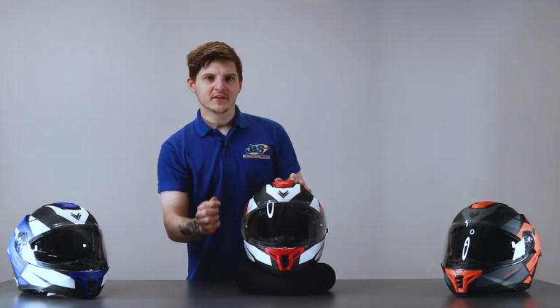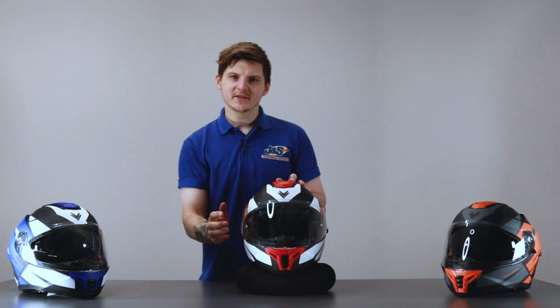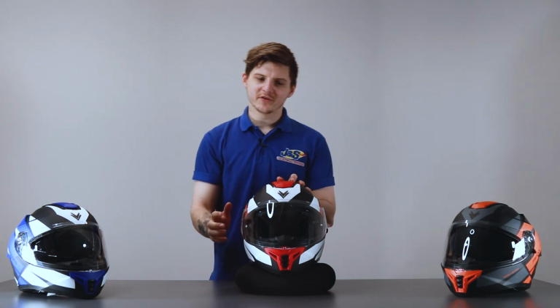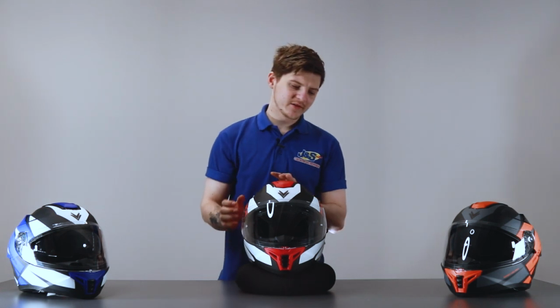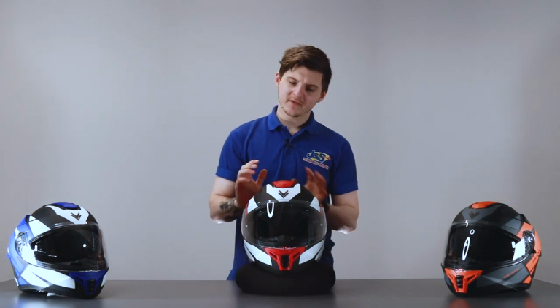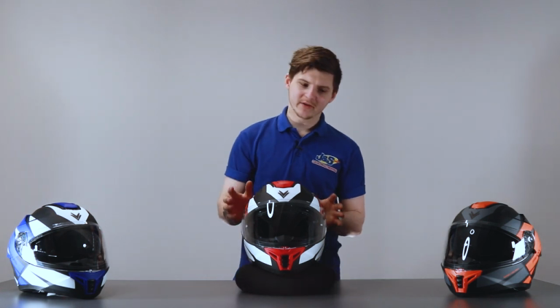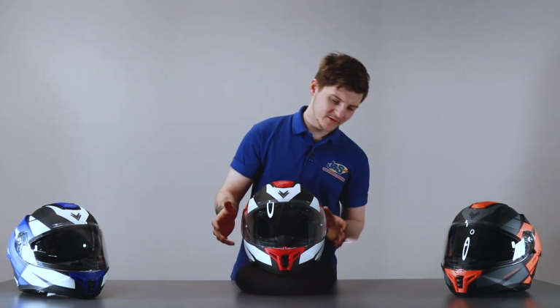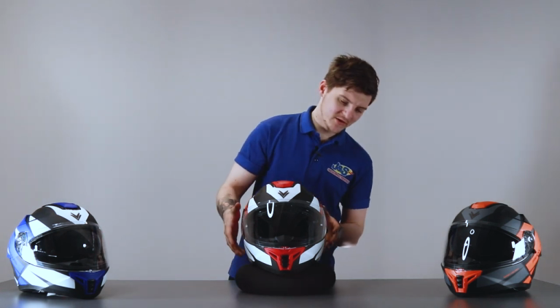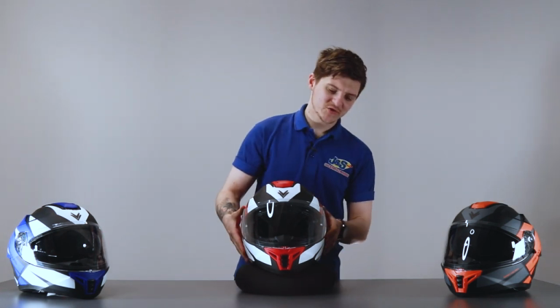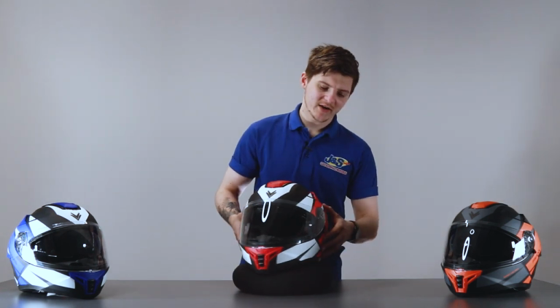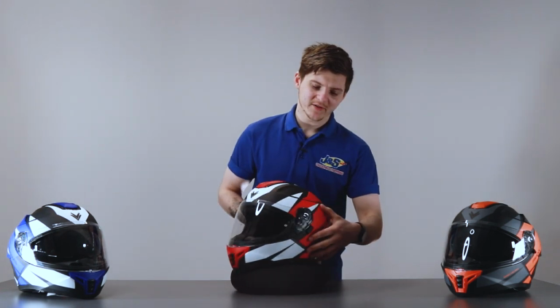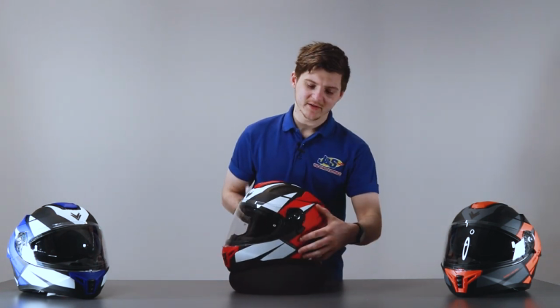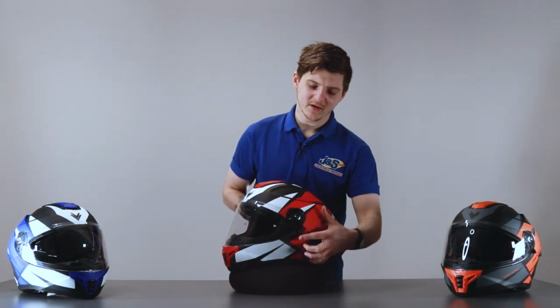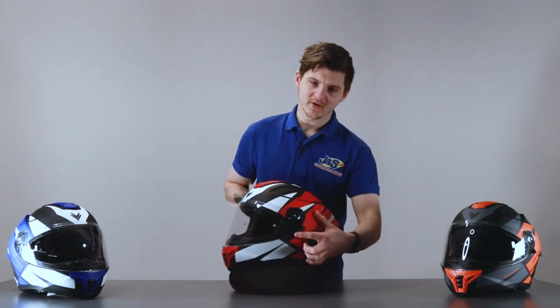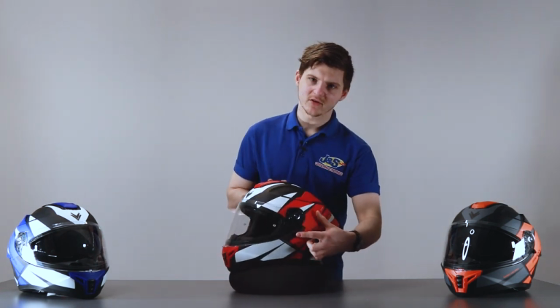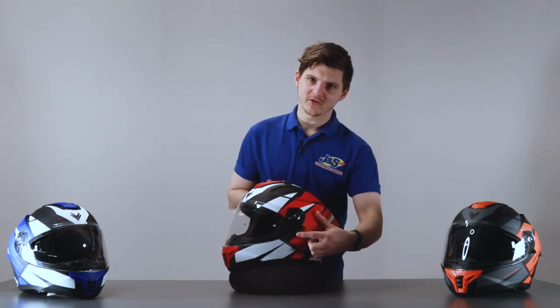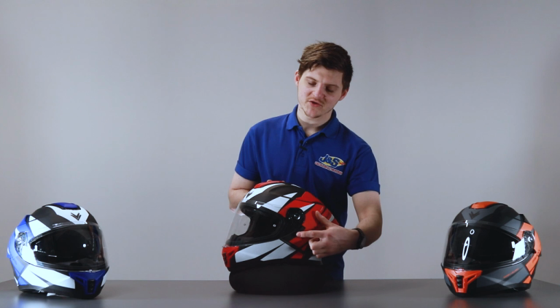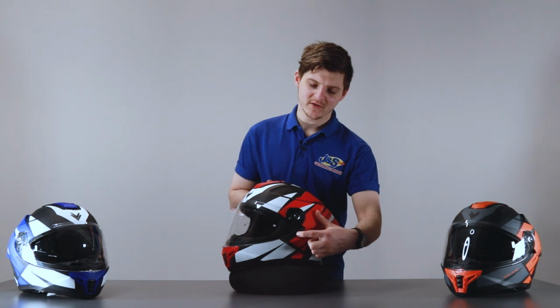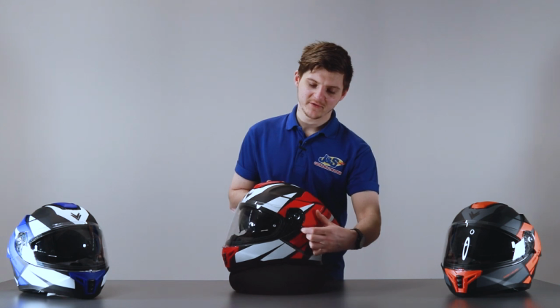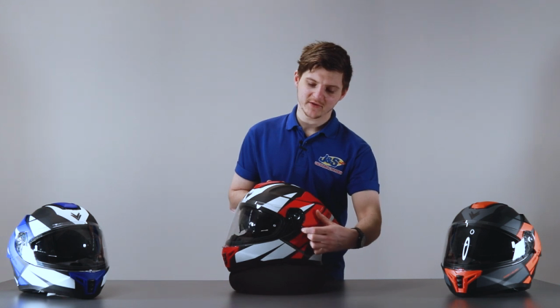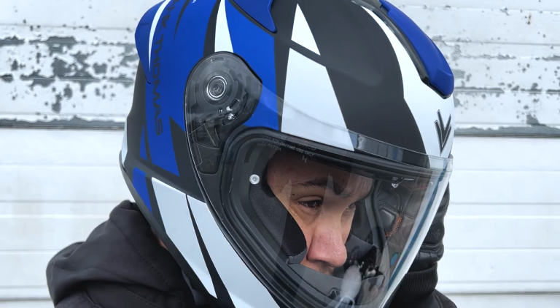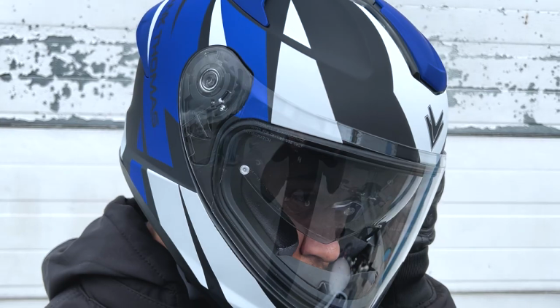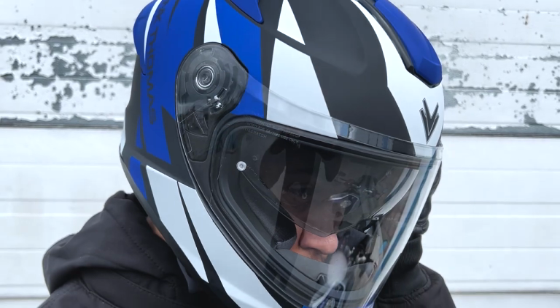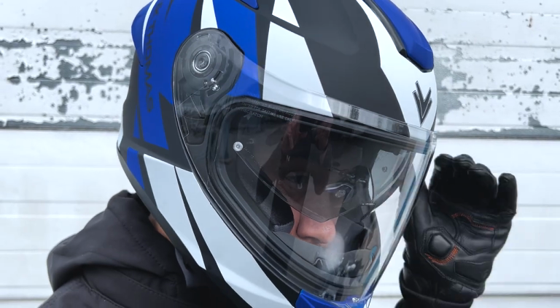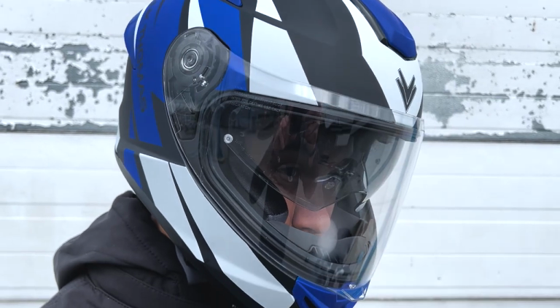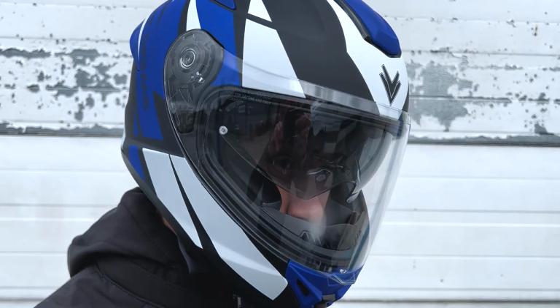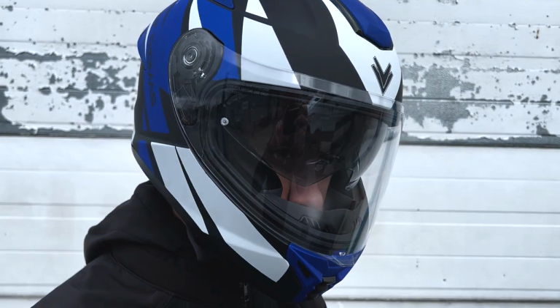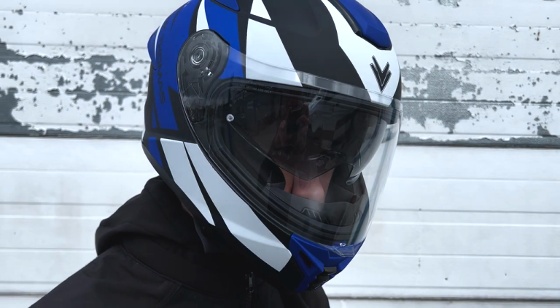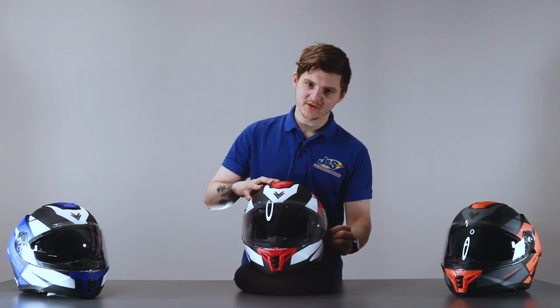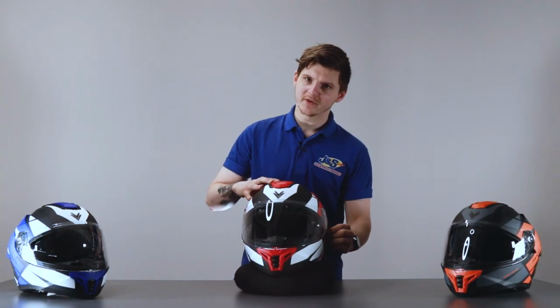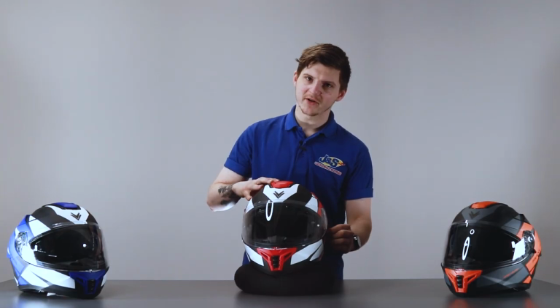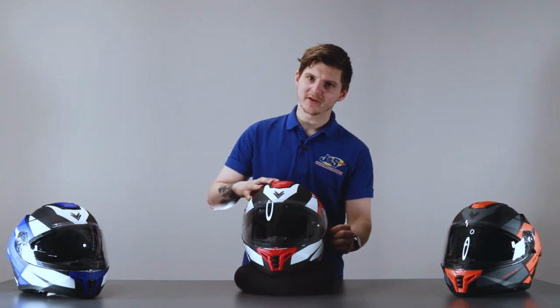The internal sun visor is equally as easy. Just on the left hand side of the helmet, you've got a little toggle switch just here — flick that and it'll bring the internal visor down, push it down, brings it back up again.